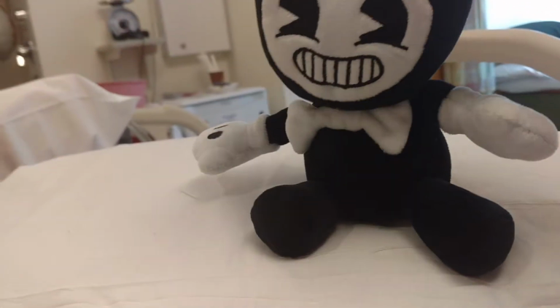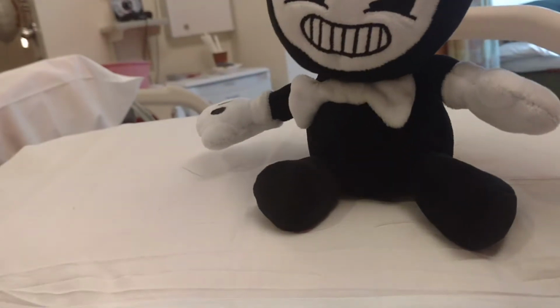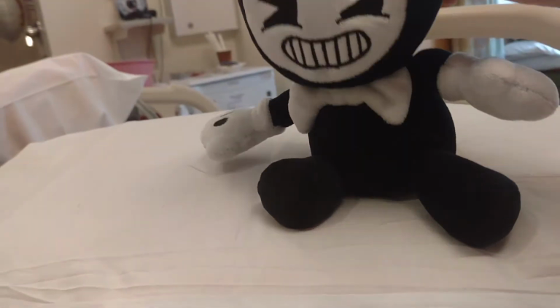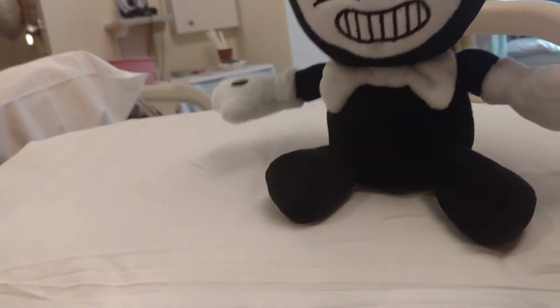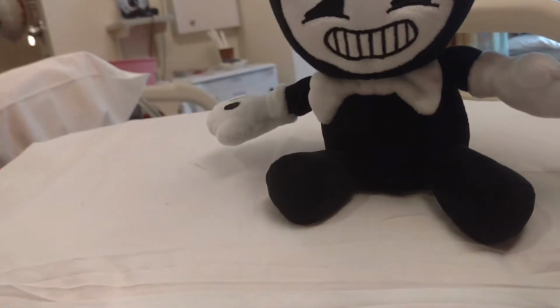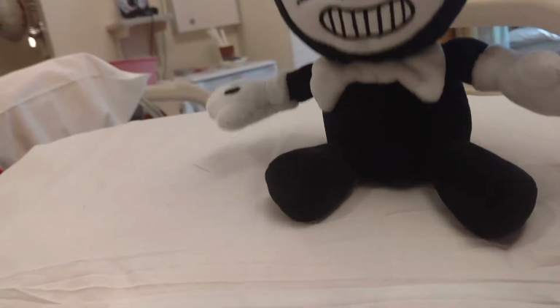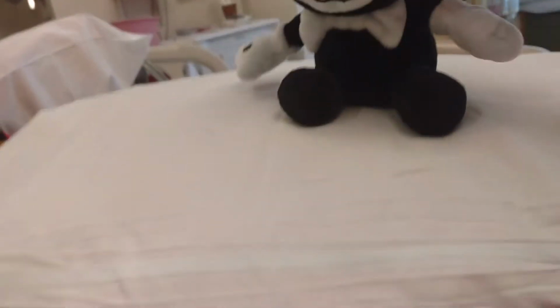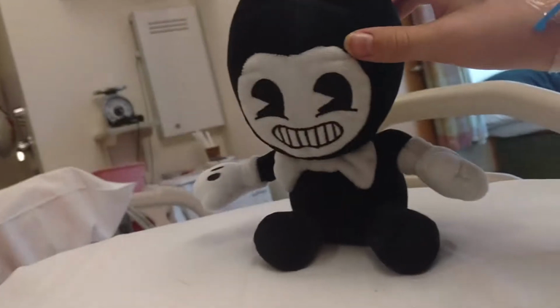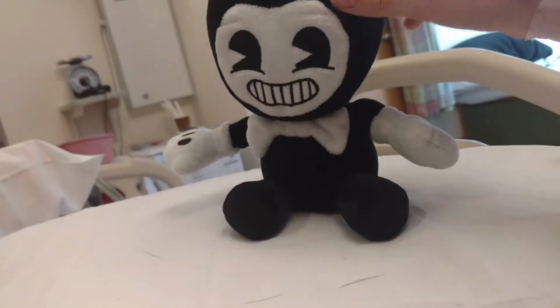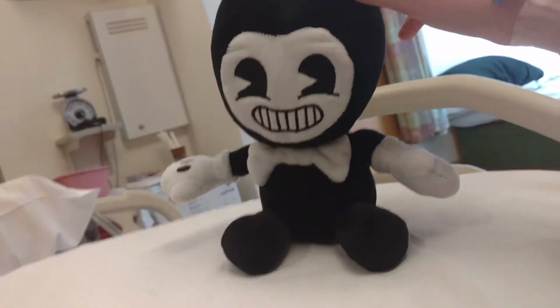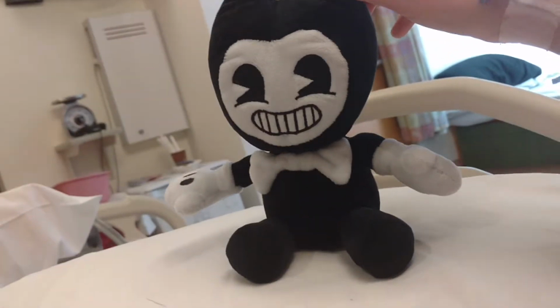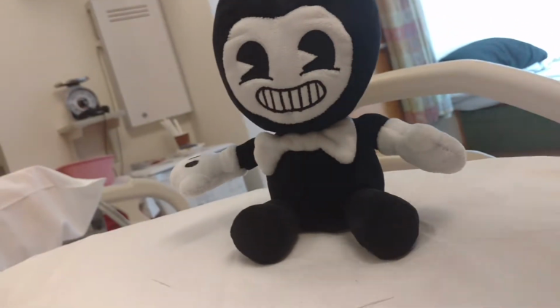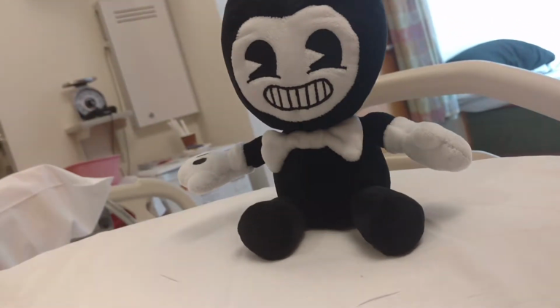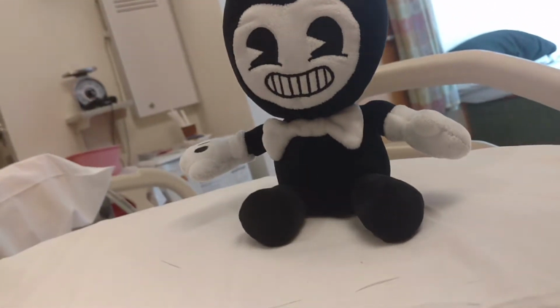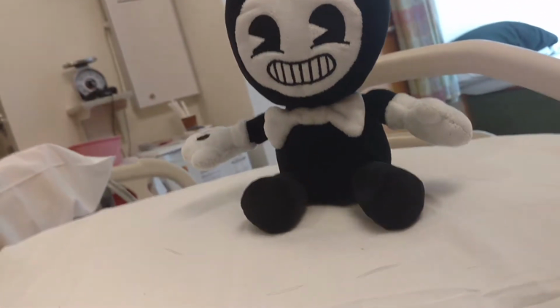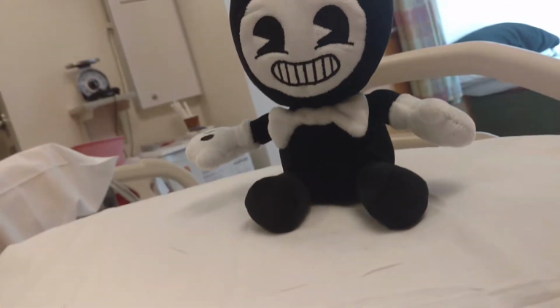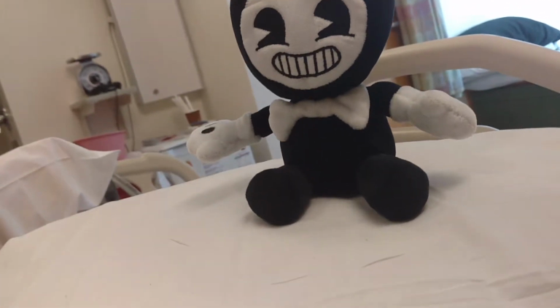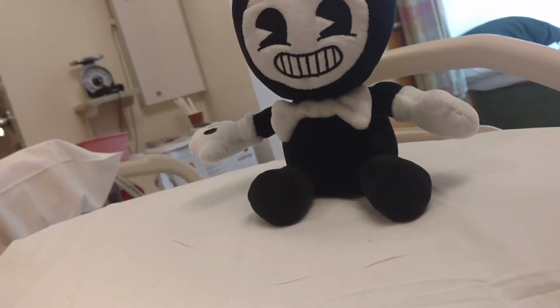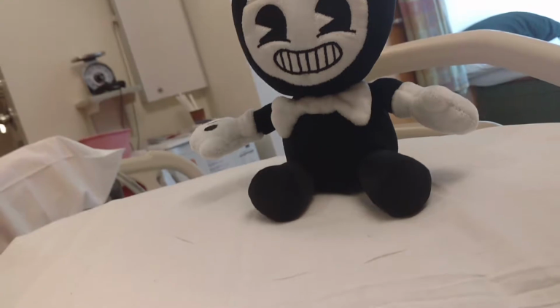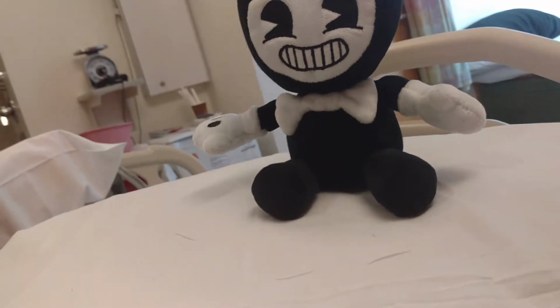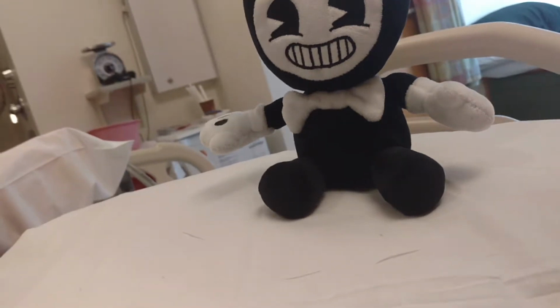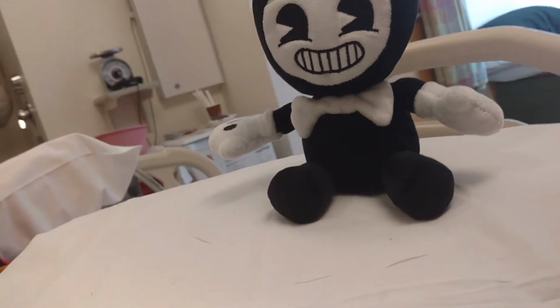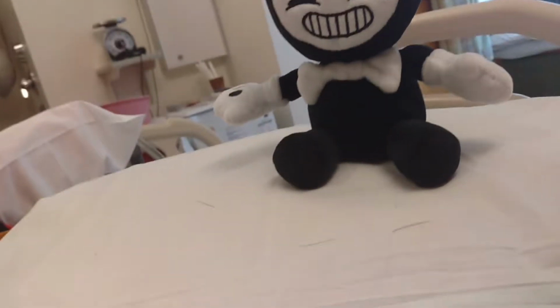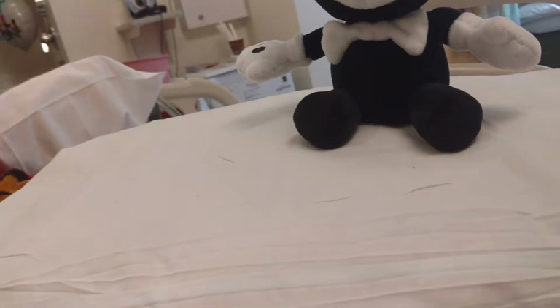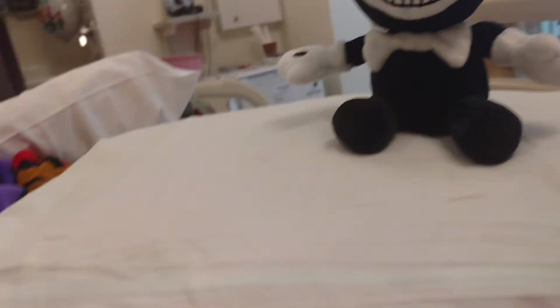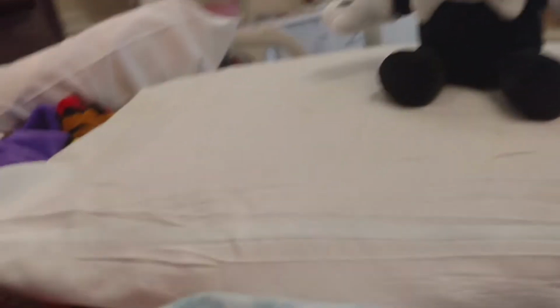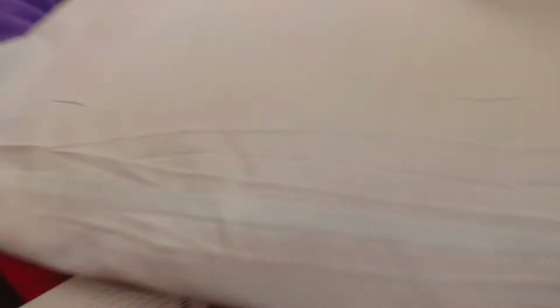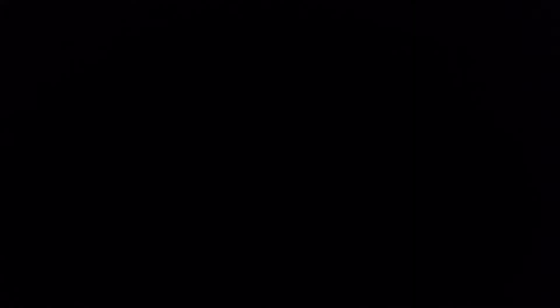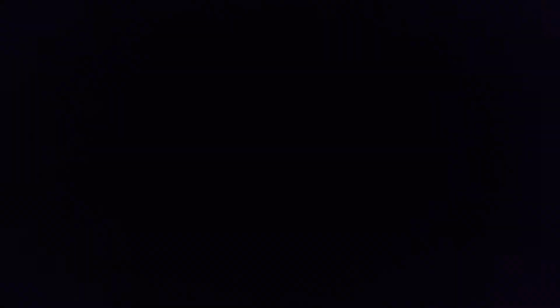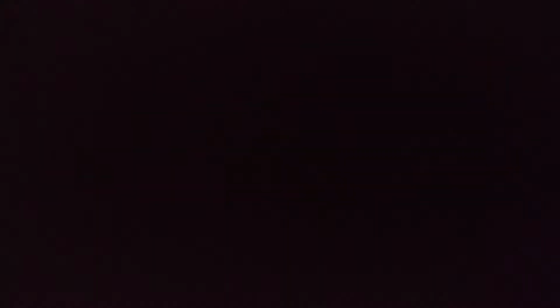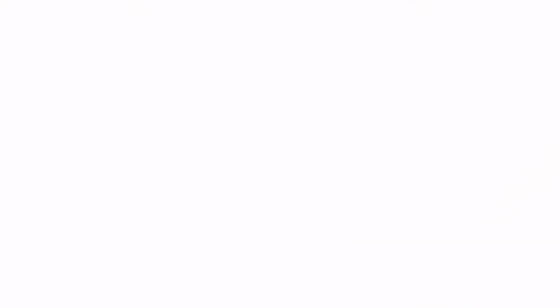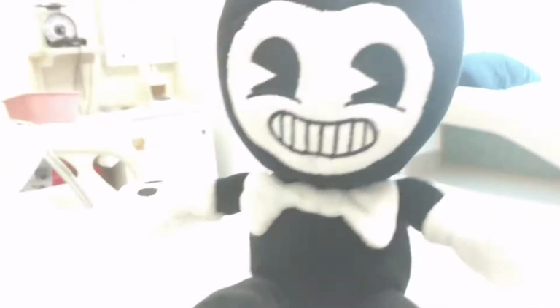If you guys don't know what Bendy and the Ink Machine is, it's basically like a 1920s cartoon type of horror game. Your guy goes back to his factory, and stuff goes wrong.